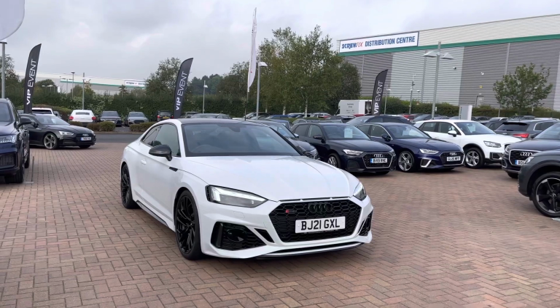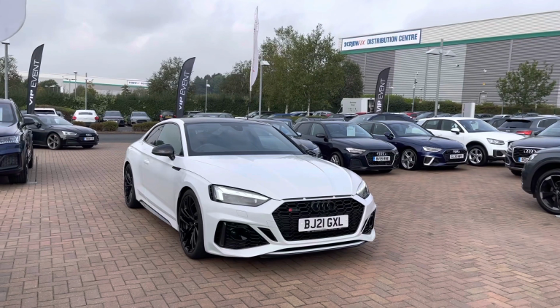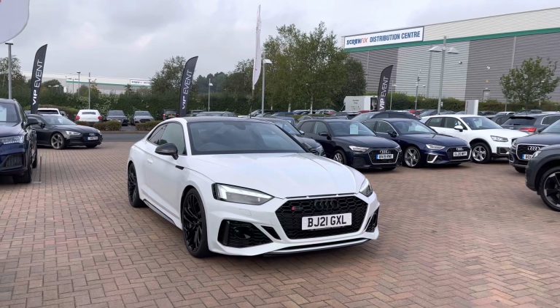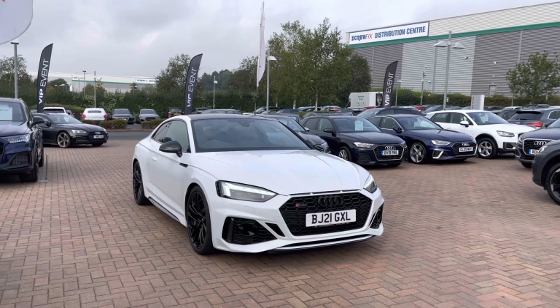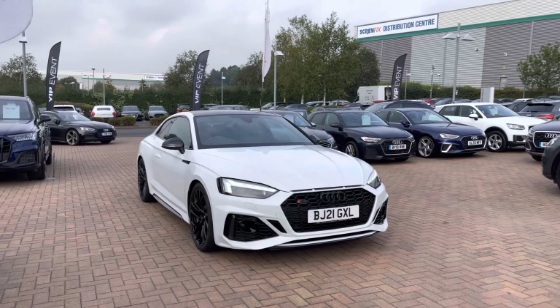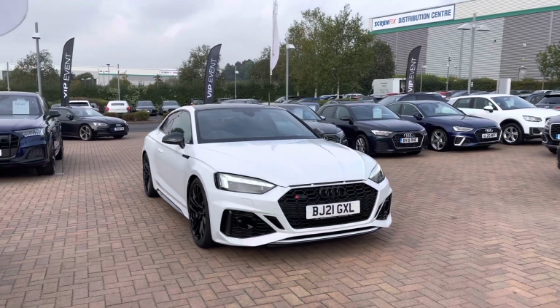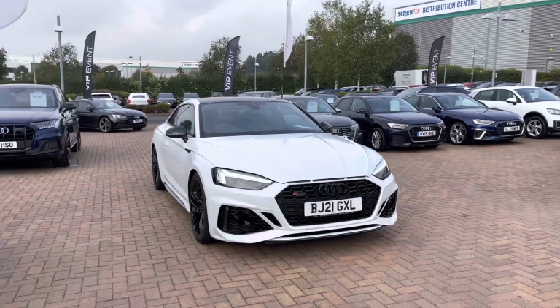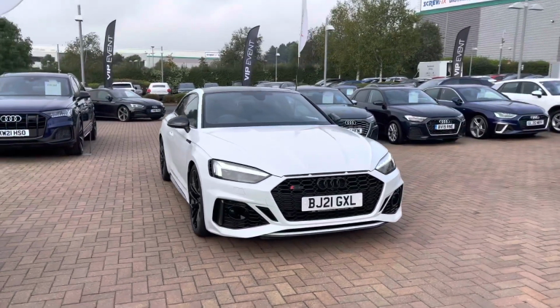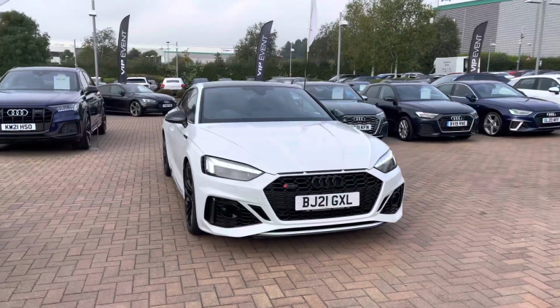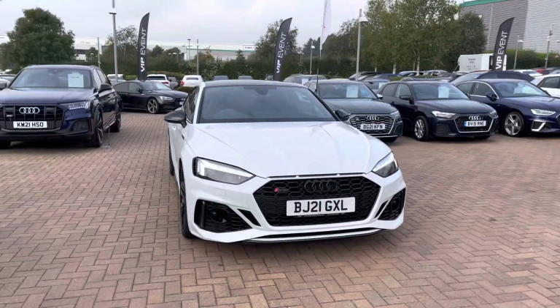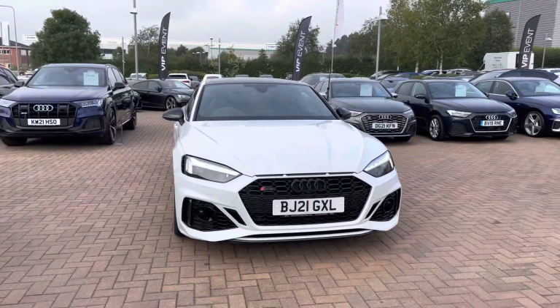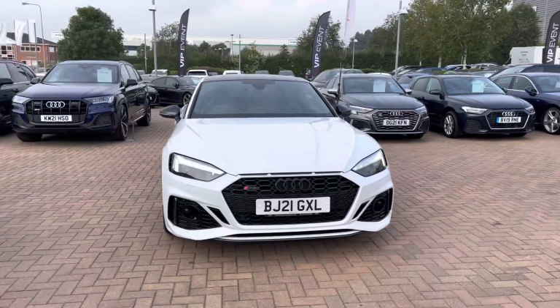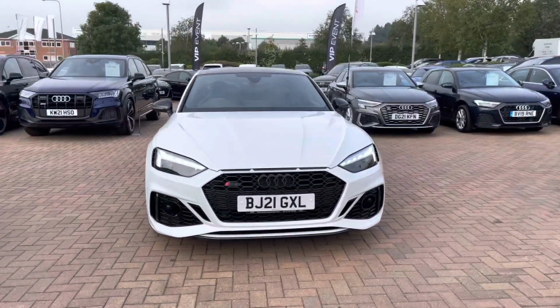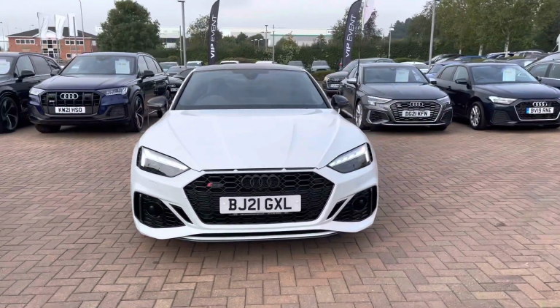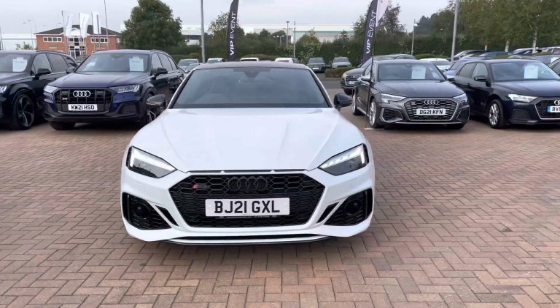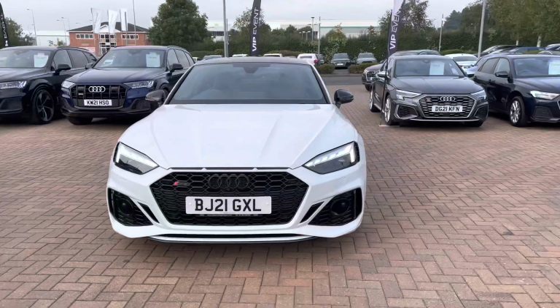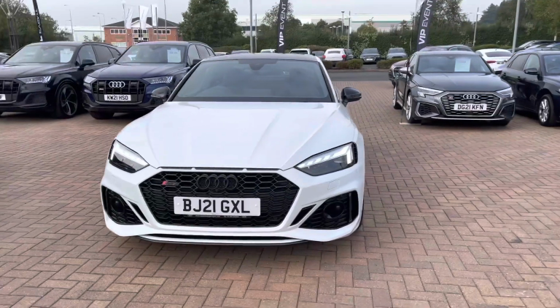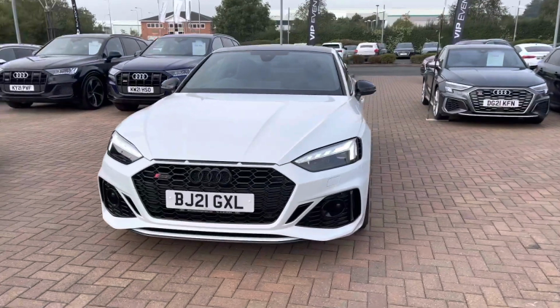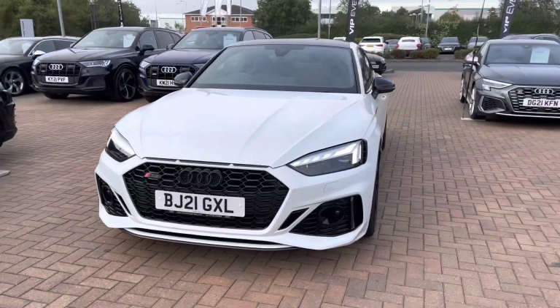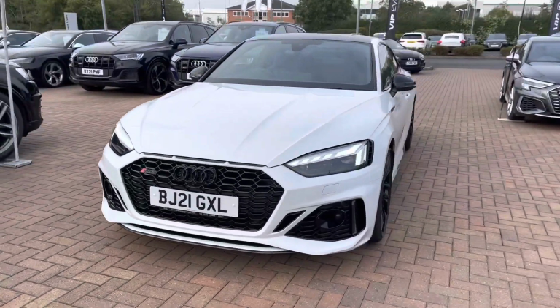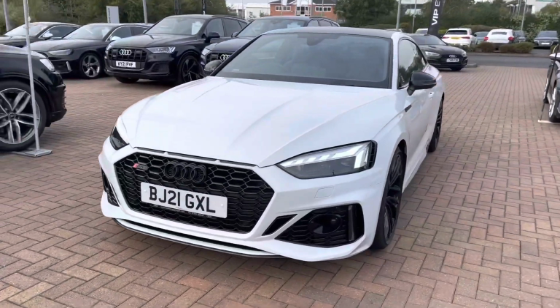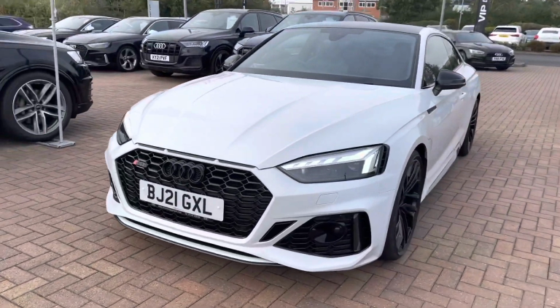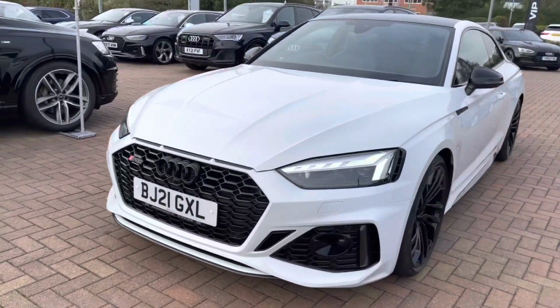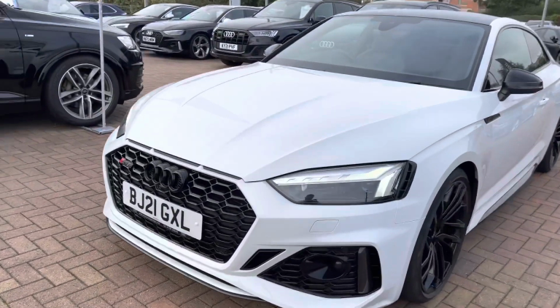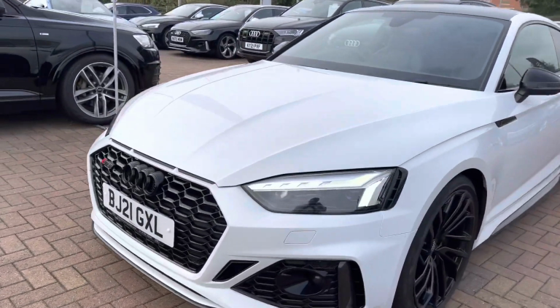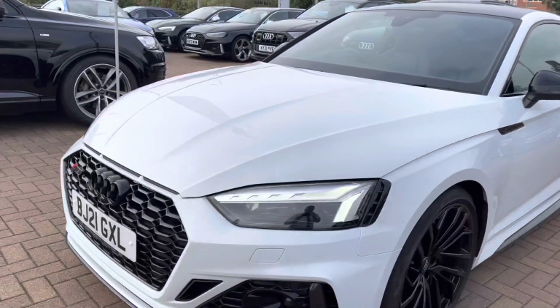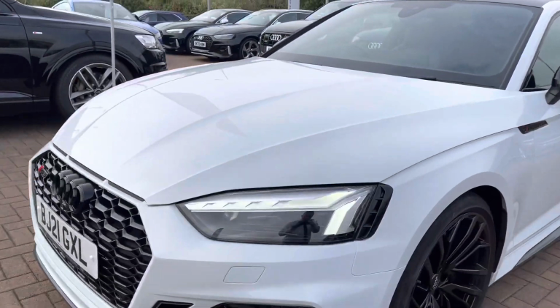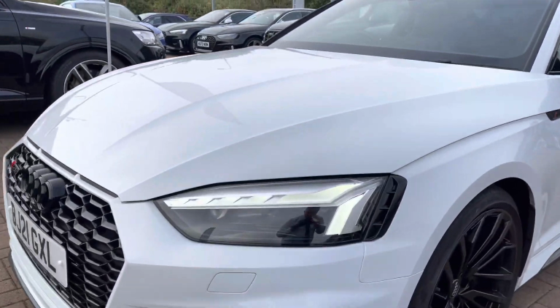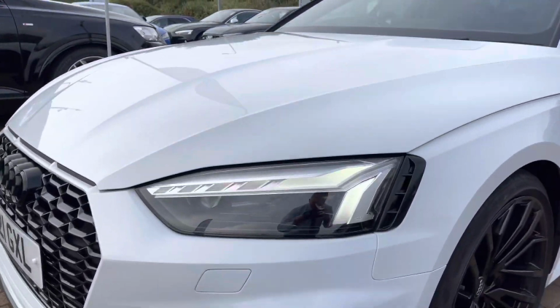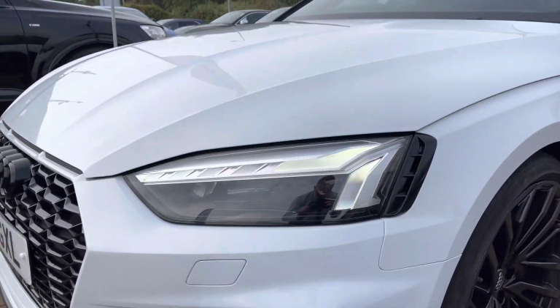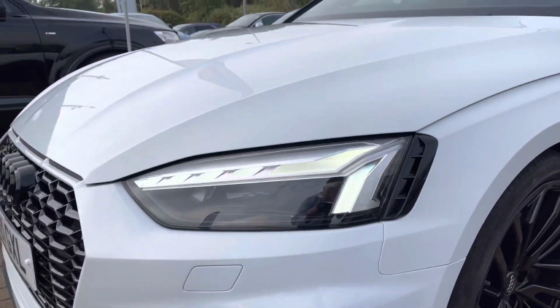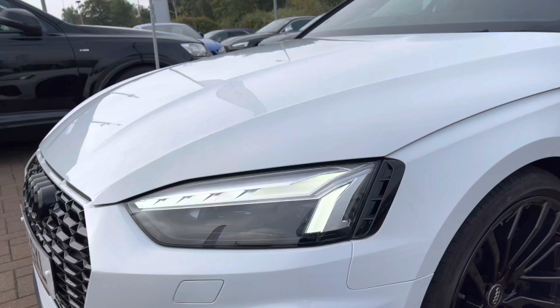Beginning at the front of the vehicle, we do have the gorgeous high gloss black trimmed radiator grille, and also the Audi rings in glossy black, which is part of the Carbon Black styling pack.